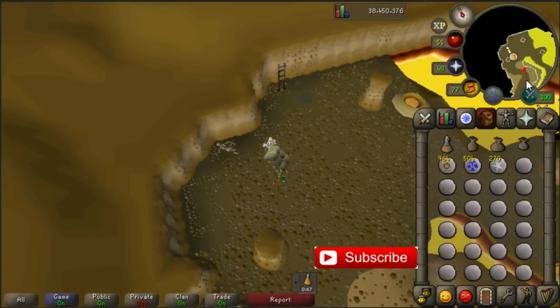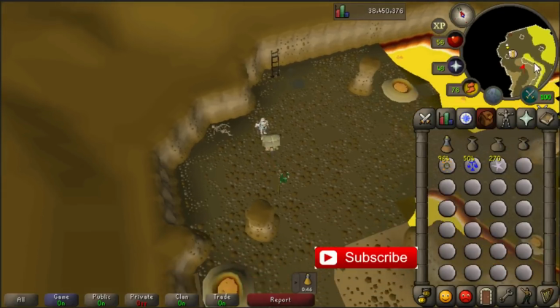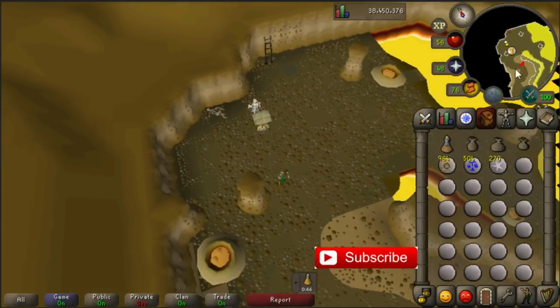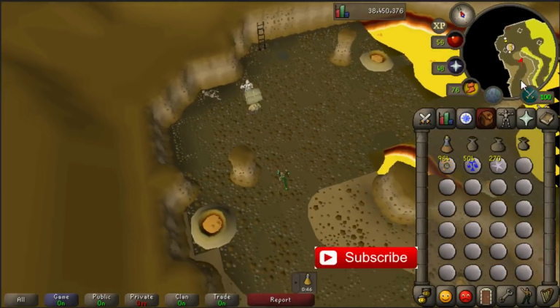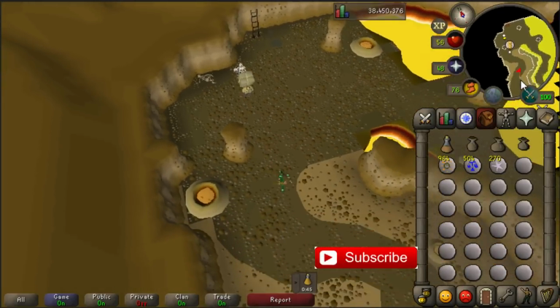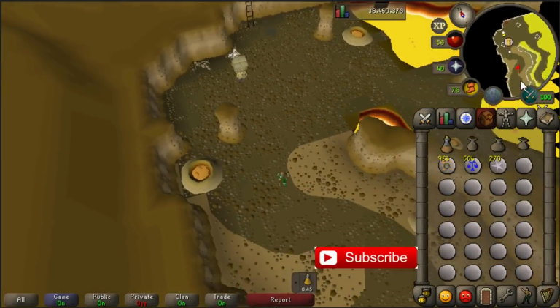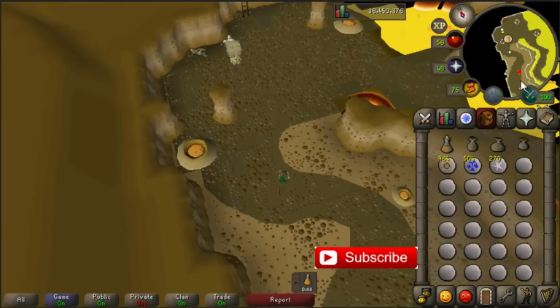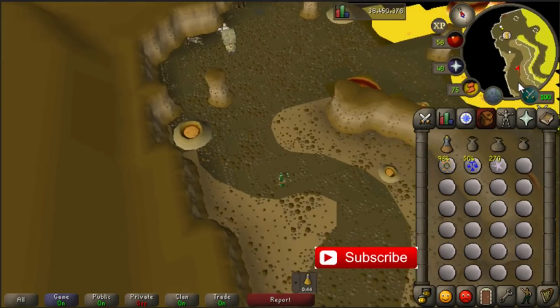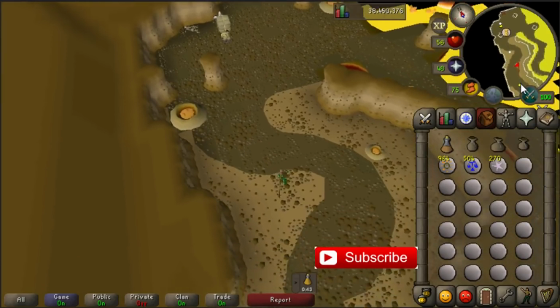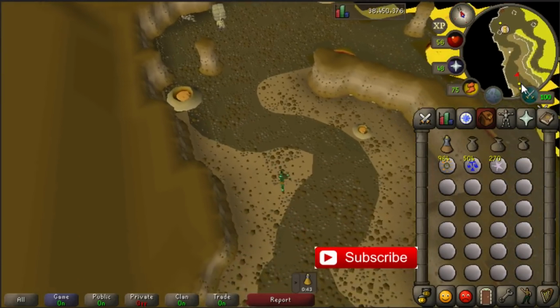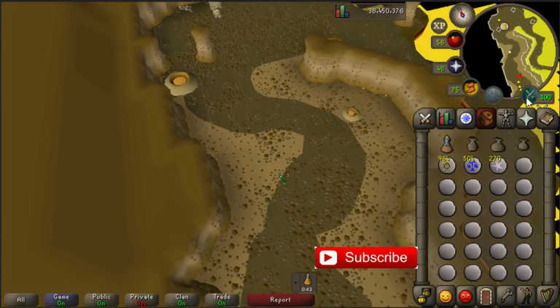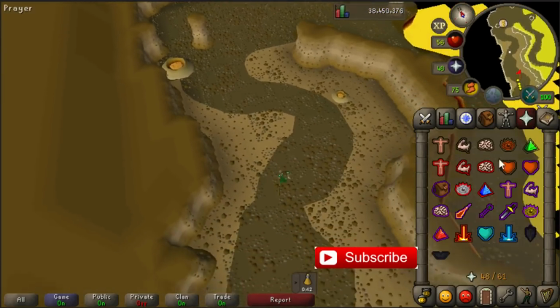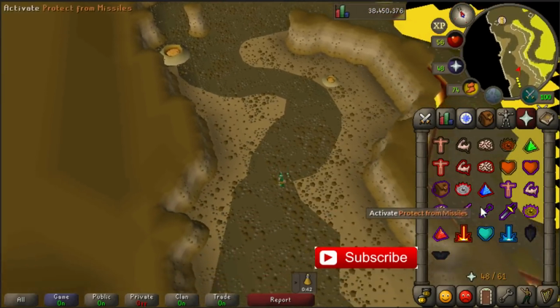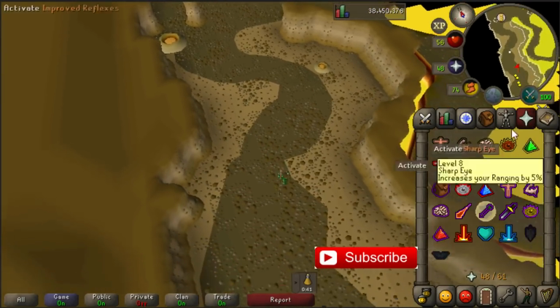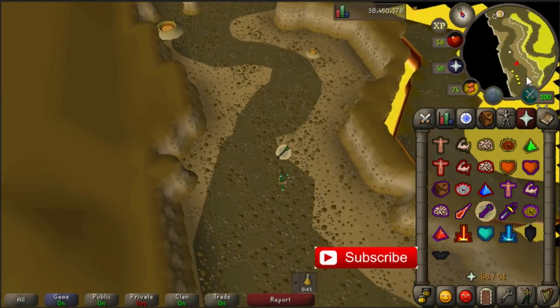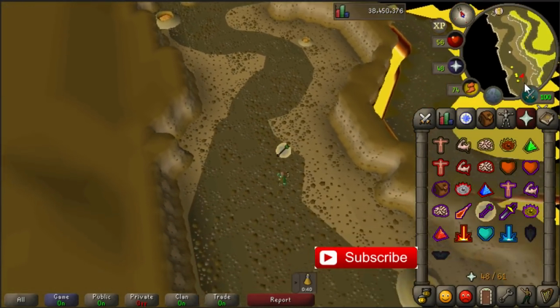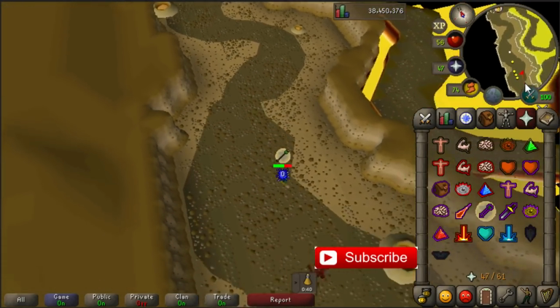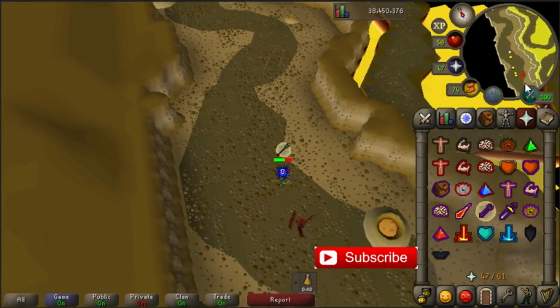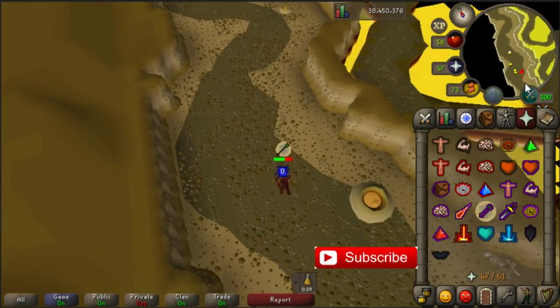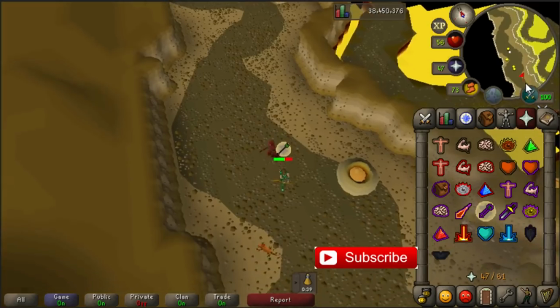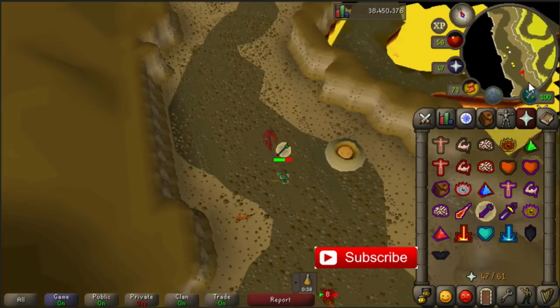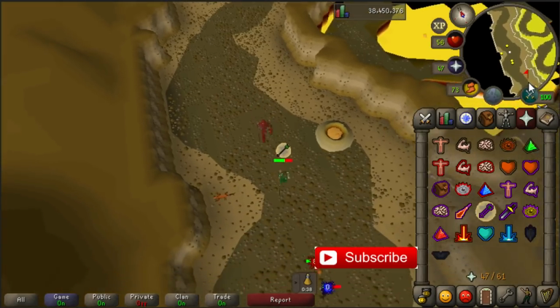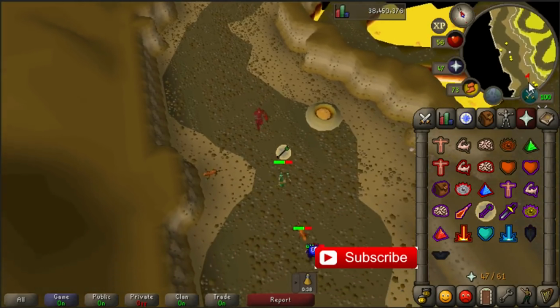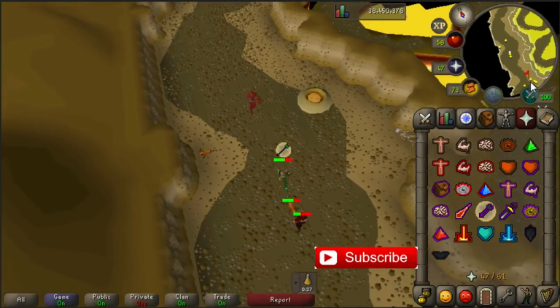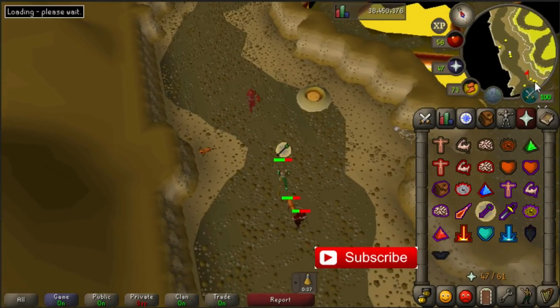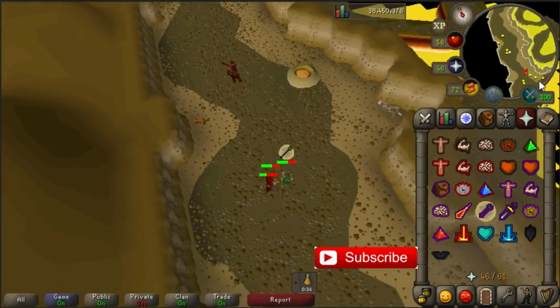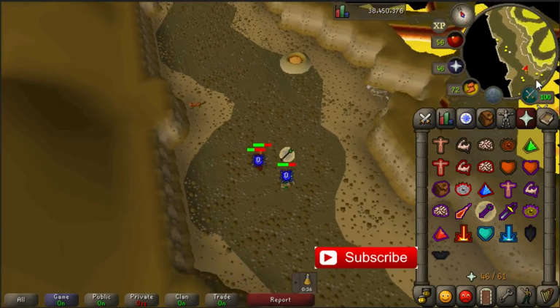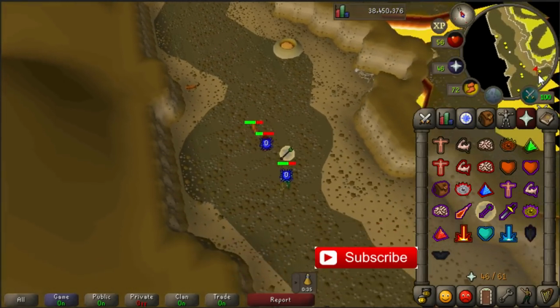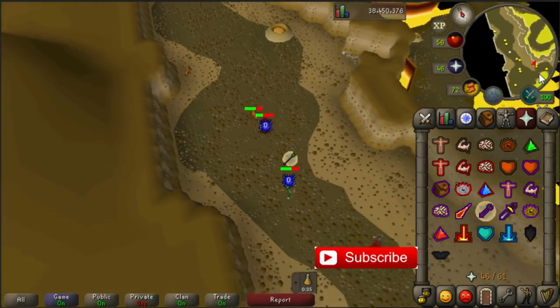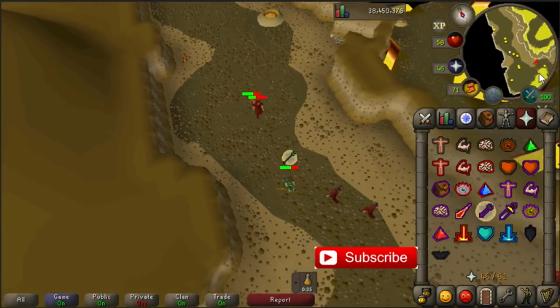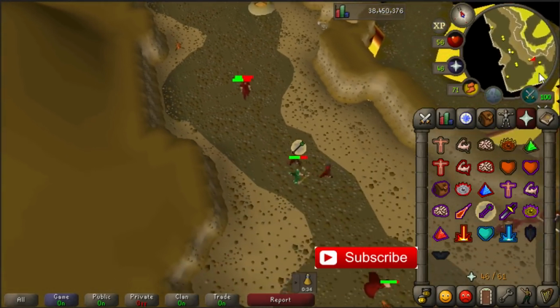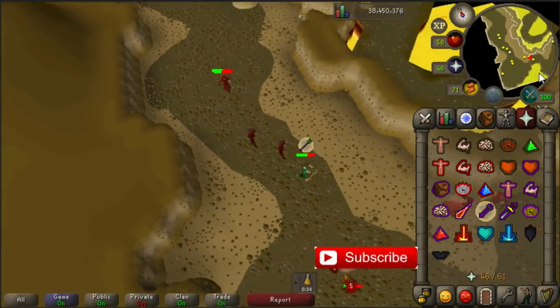So there are two paths. If you follow the shortest path you will be attacked by Rangers, Mages and Warriors. So it's smart to use protect from ranged. Sometimes they won't attack you, sometimes they will.